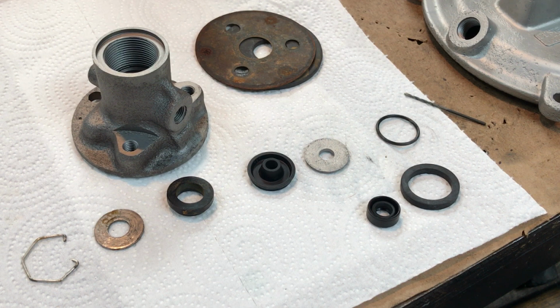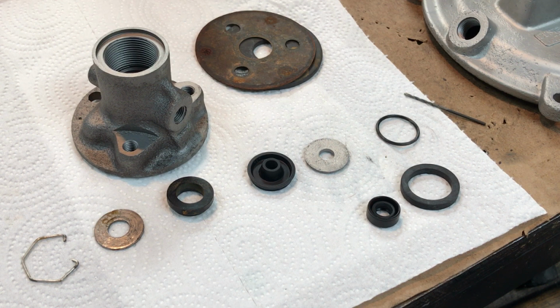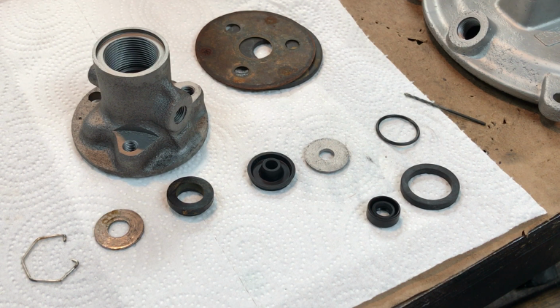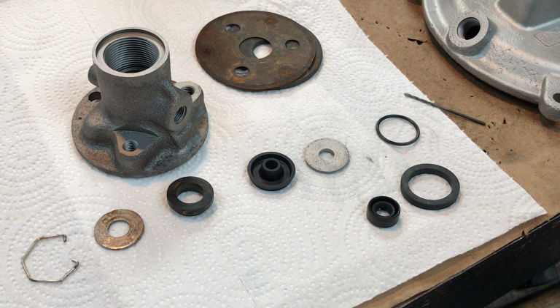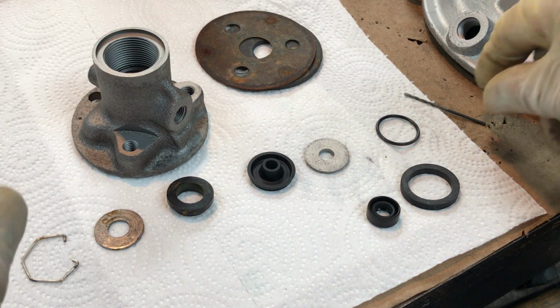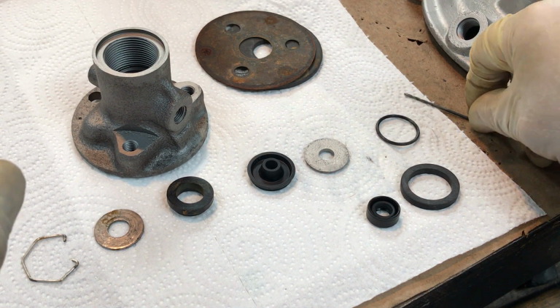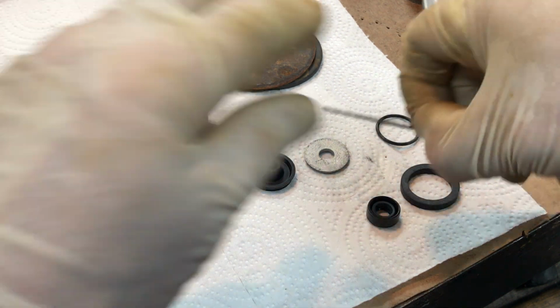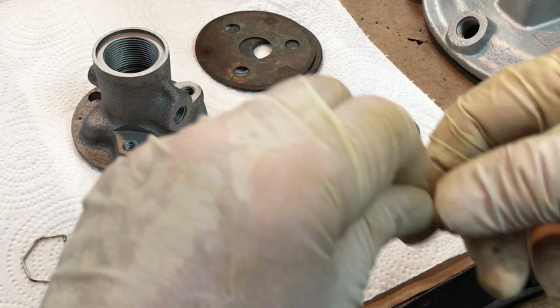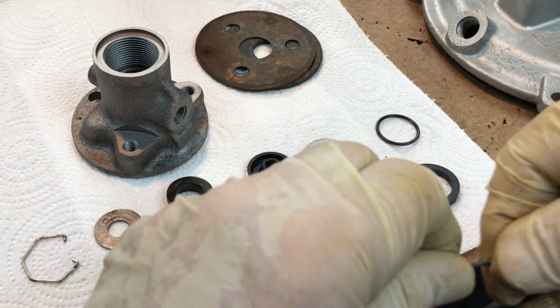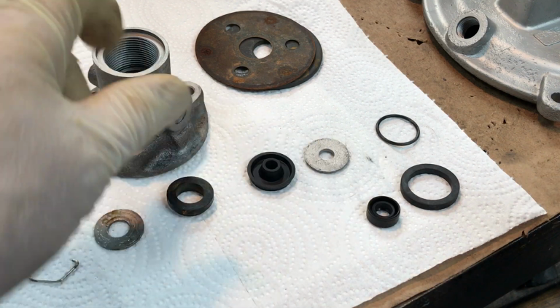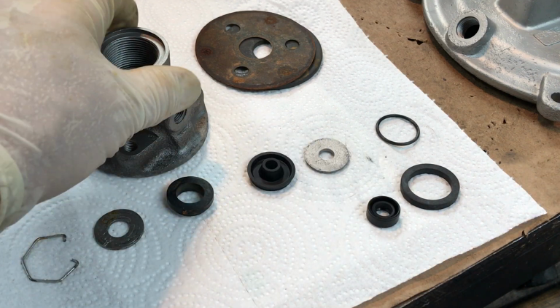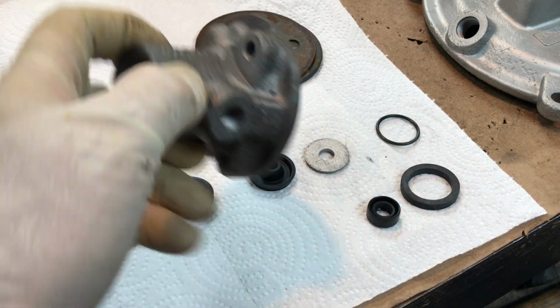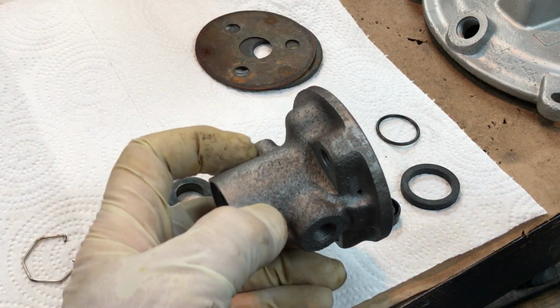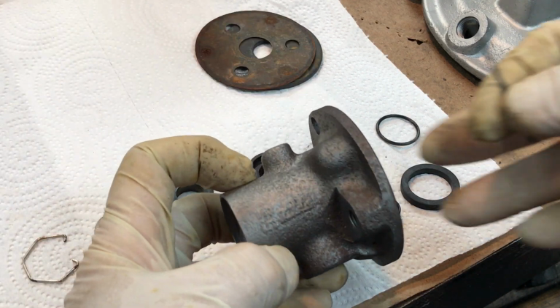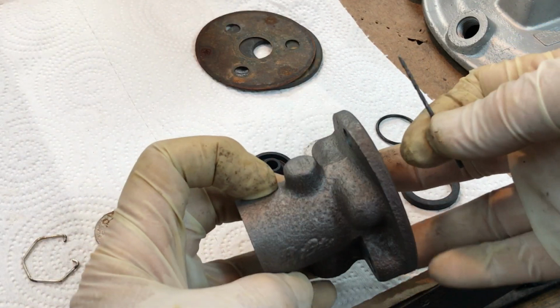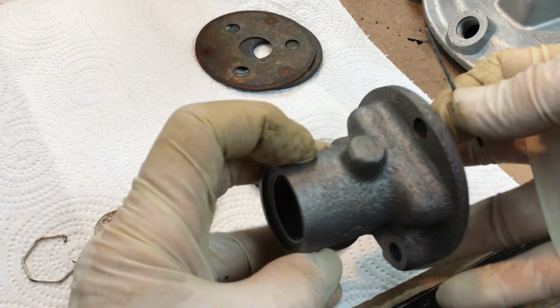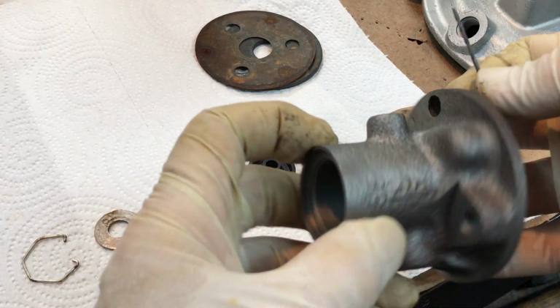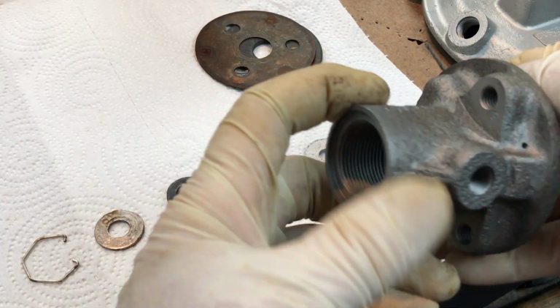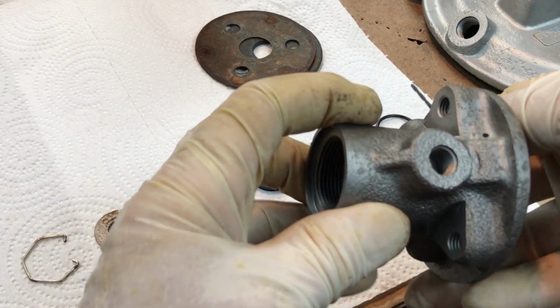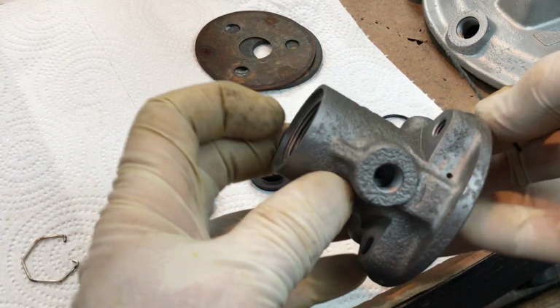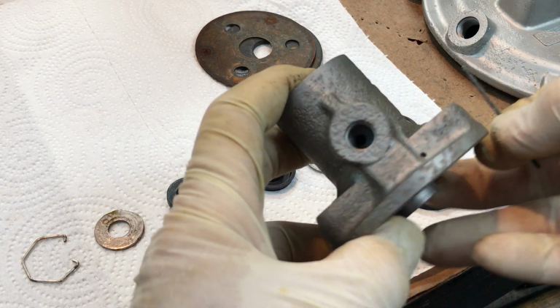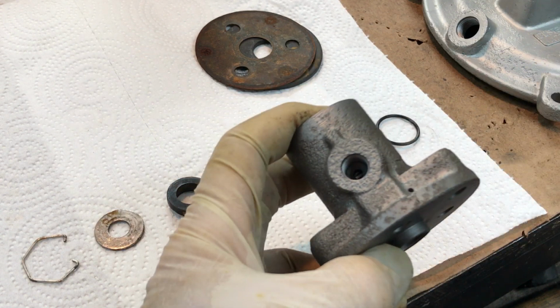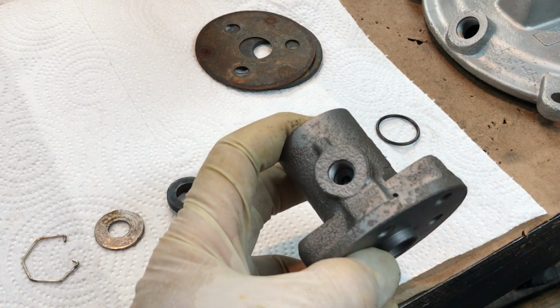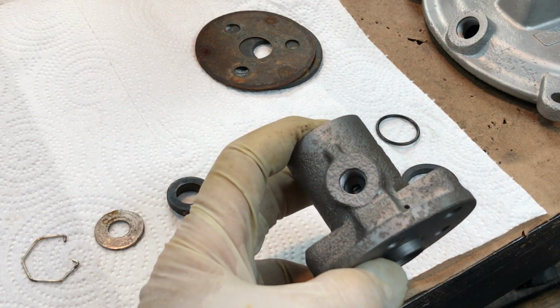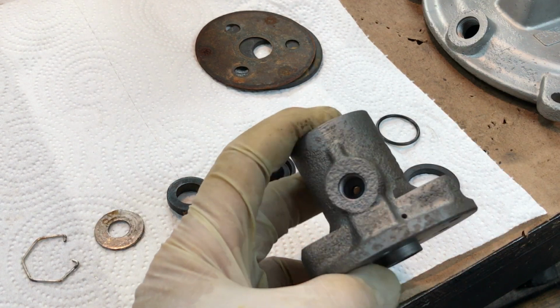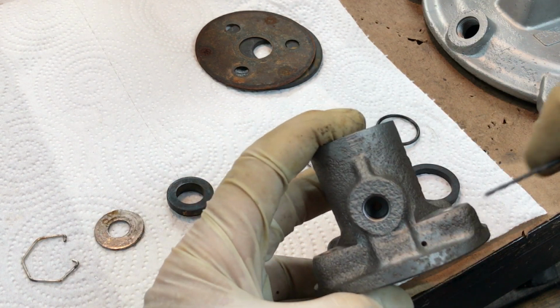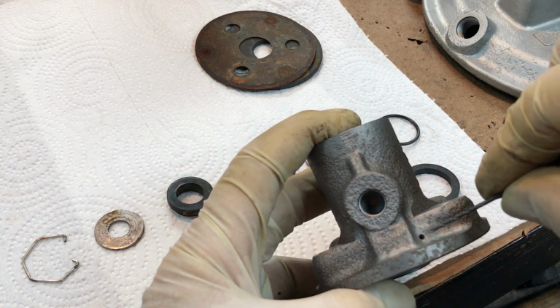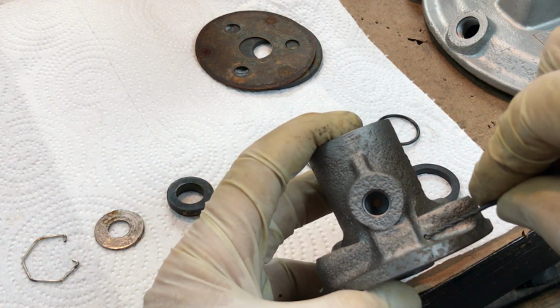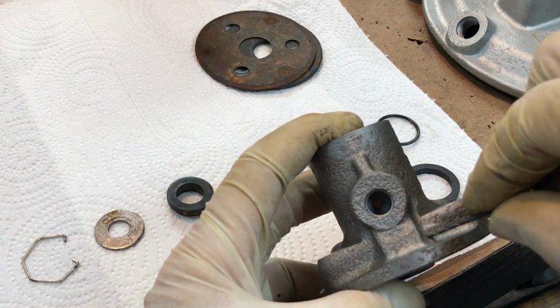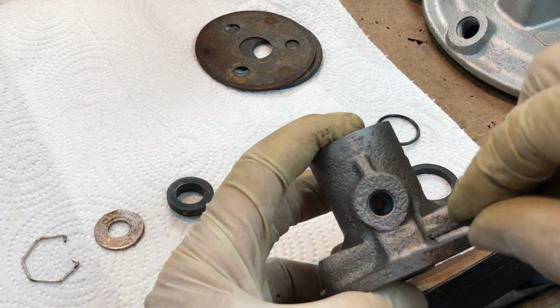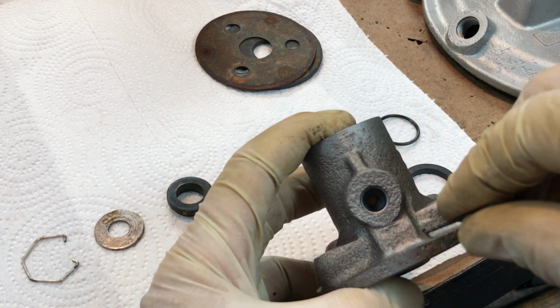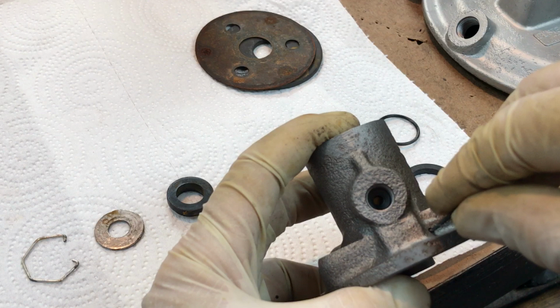Hello Rene, thanks for your phone call earlier and I'm sorry you're having difficulties with the disc brake roadster brake booster. We'll go over what I was discussing earlier — what I mentioned about the bleed screw seat weep hole.